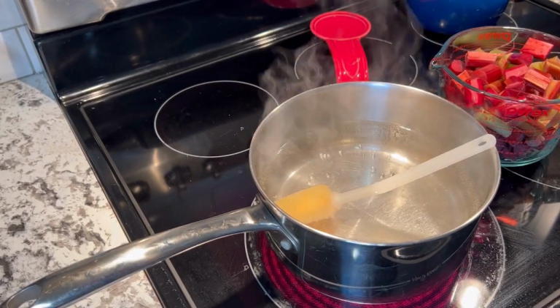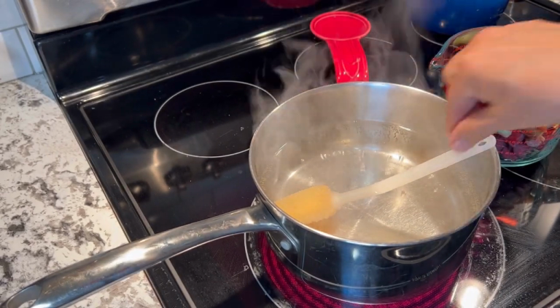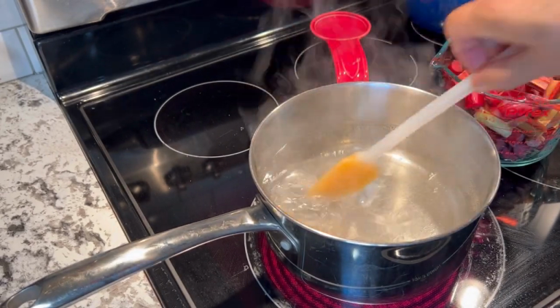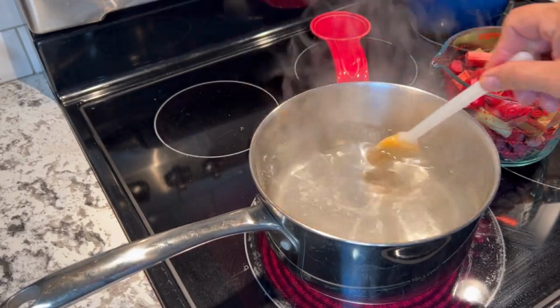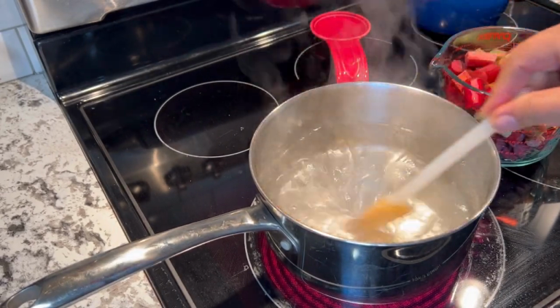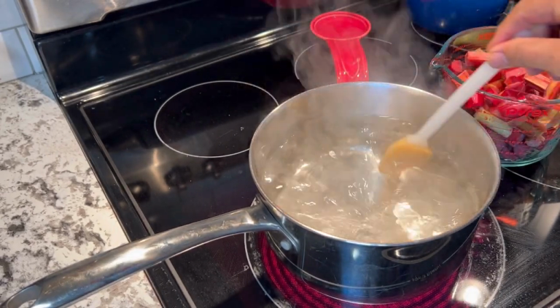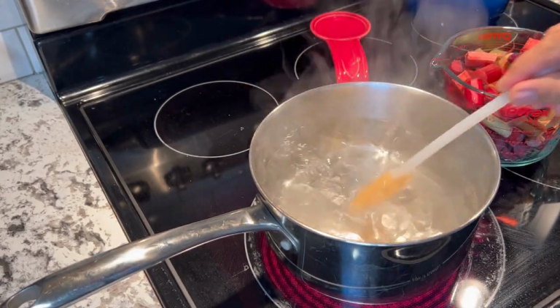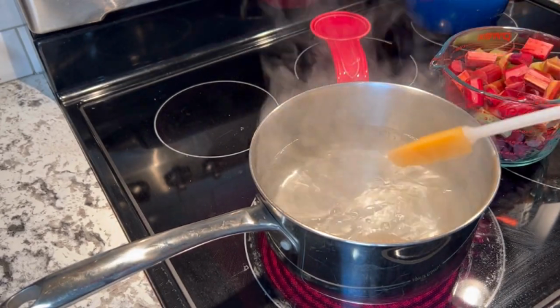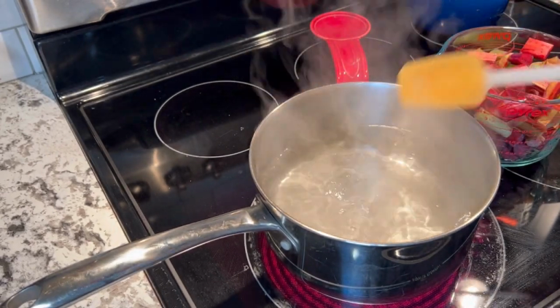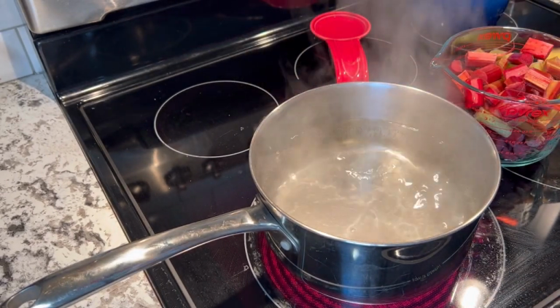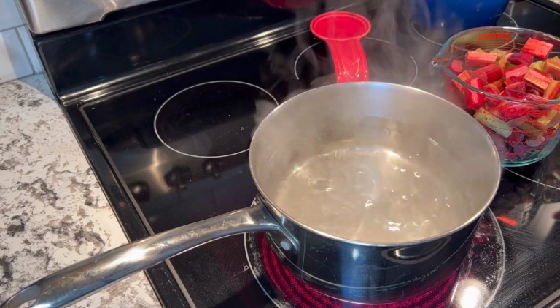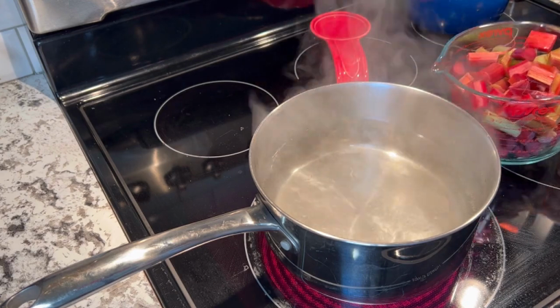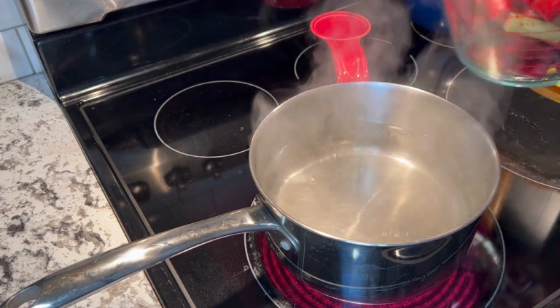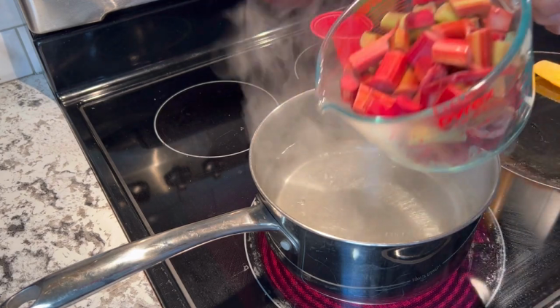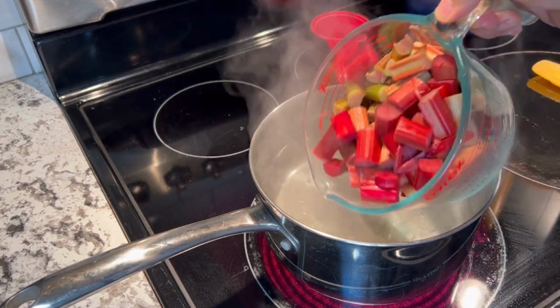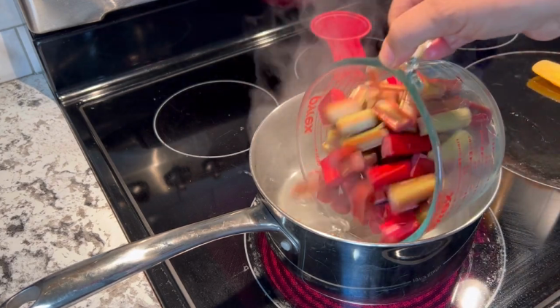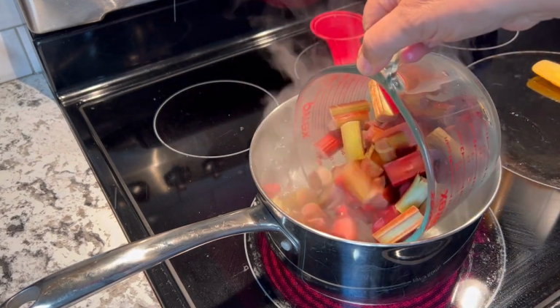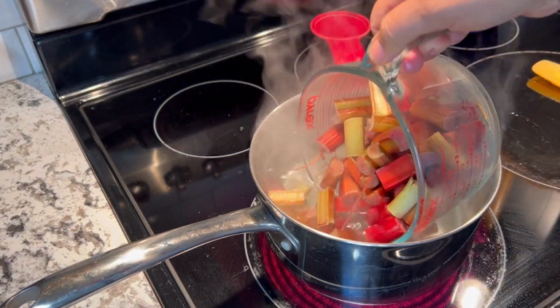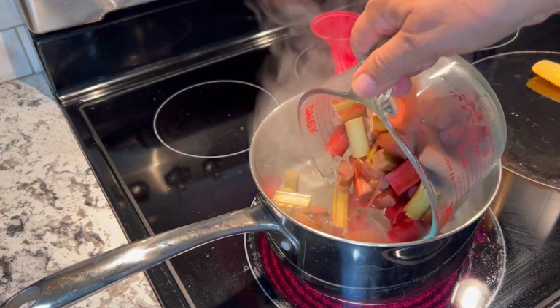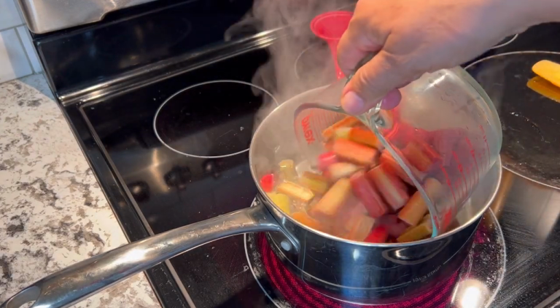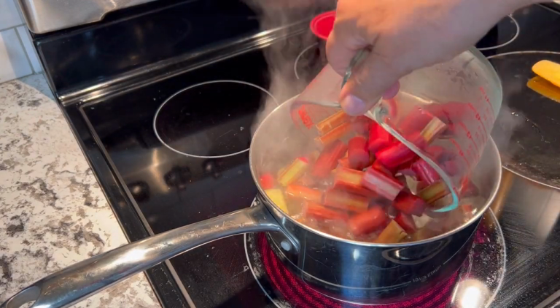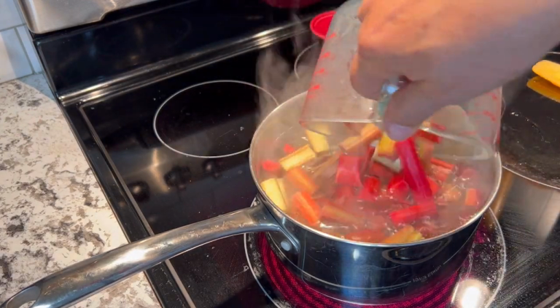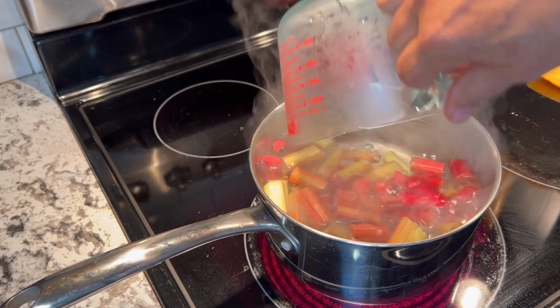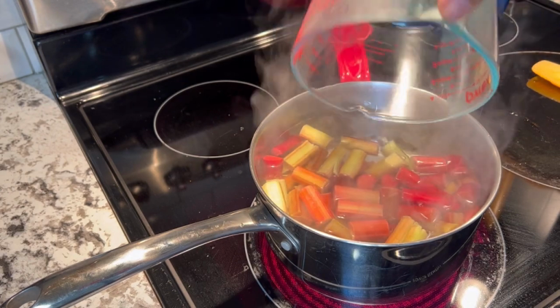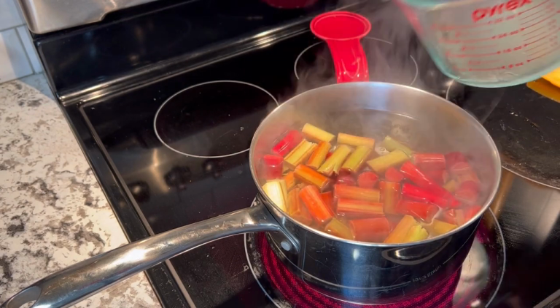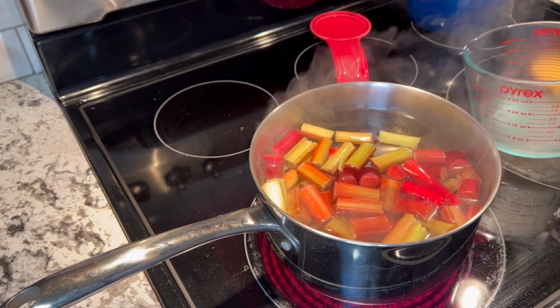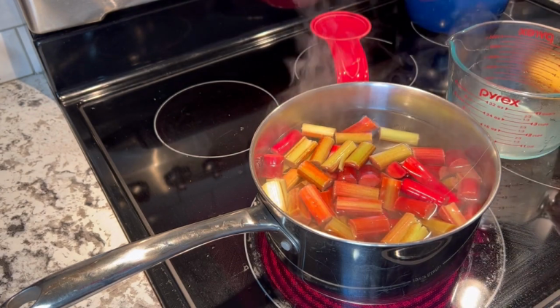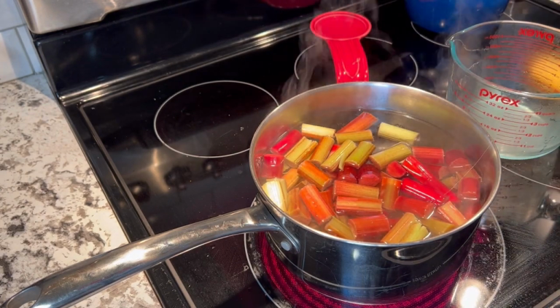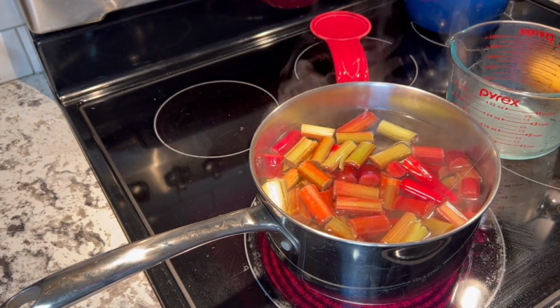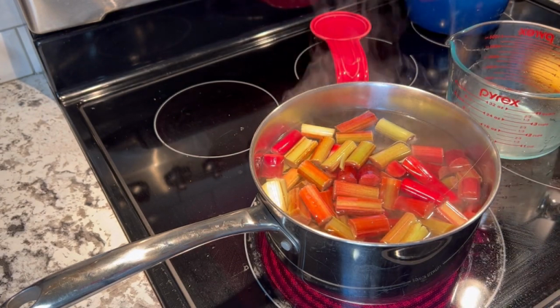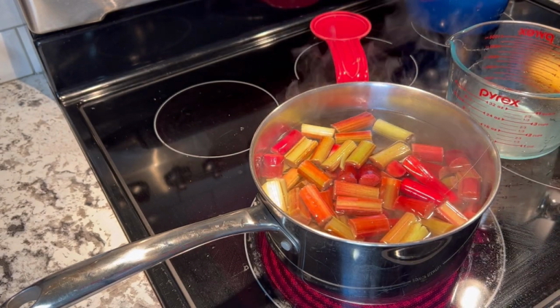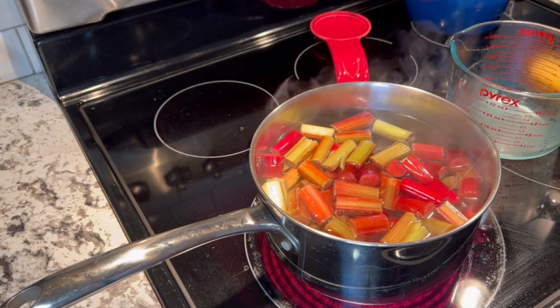We've got this into a gentle boil now, so it's time to add in the rhubarb and the juice of one lemon.